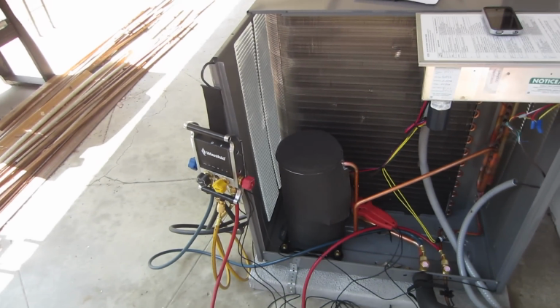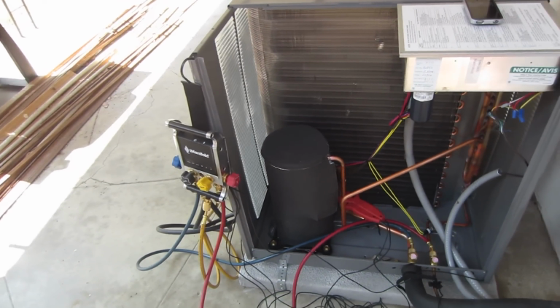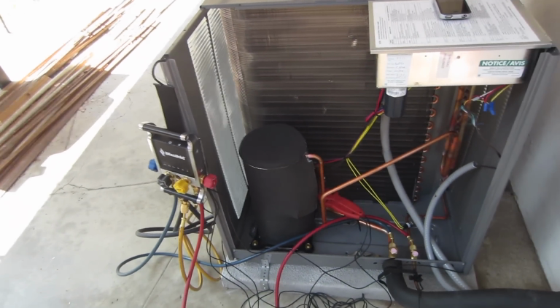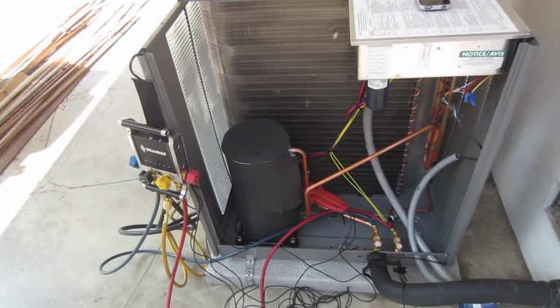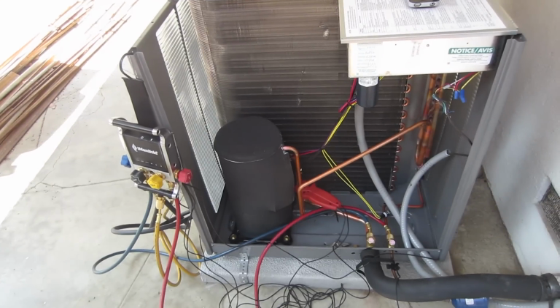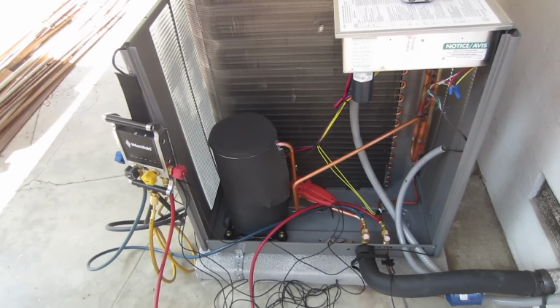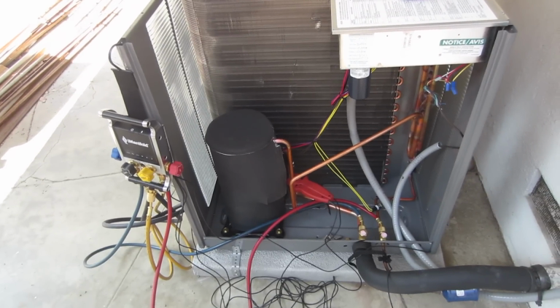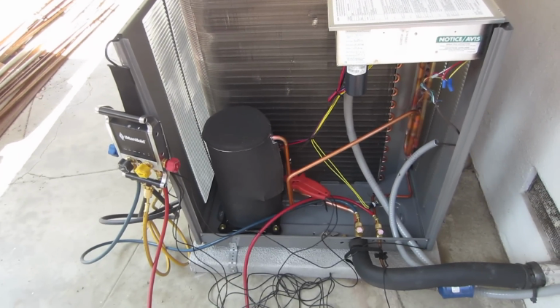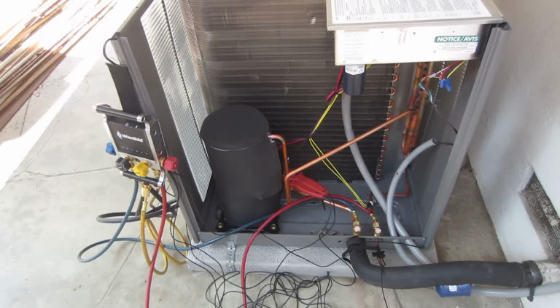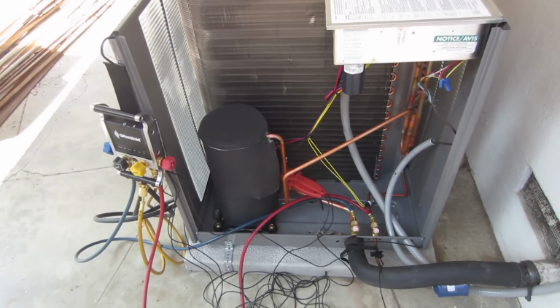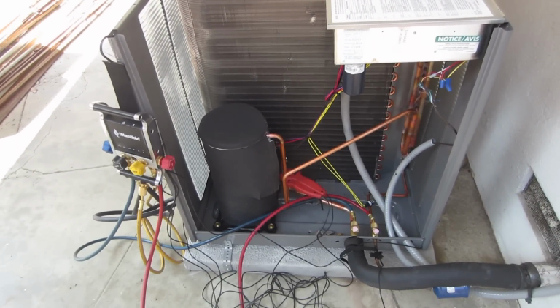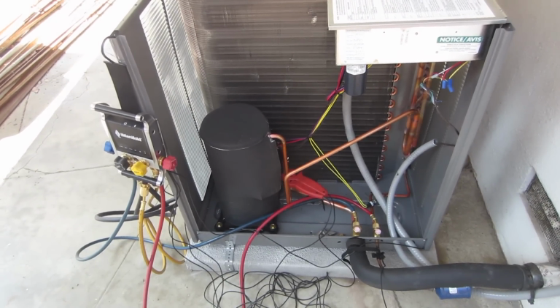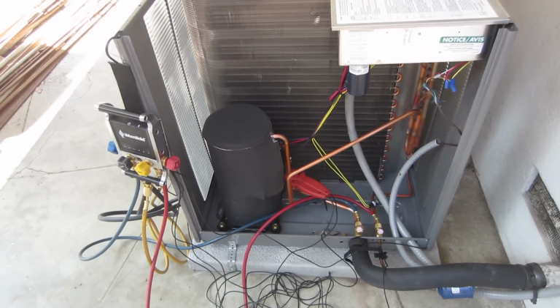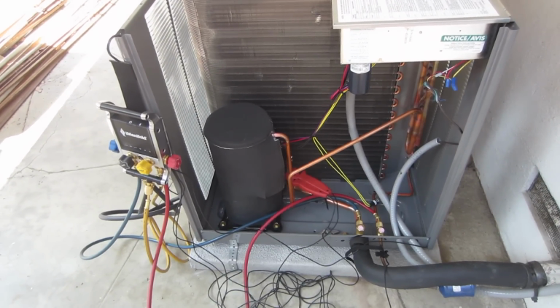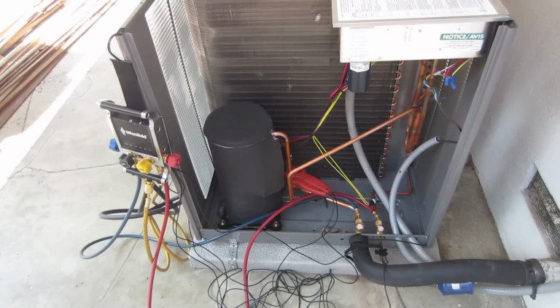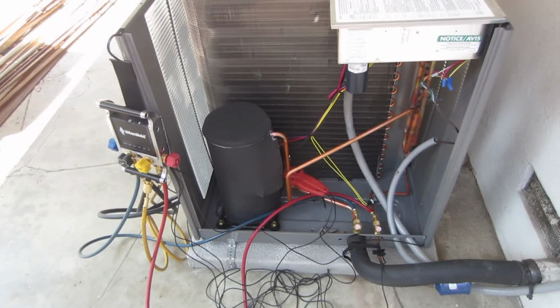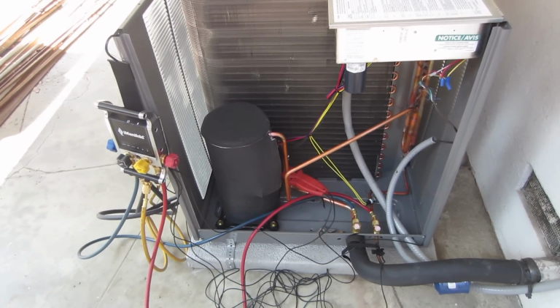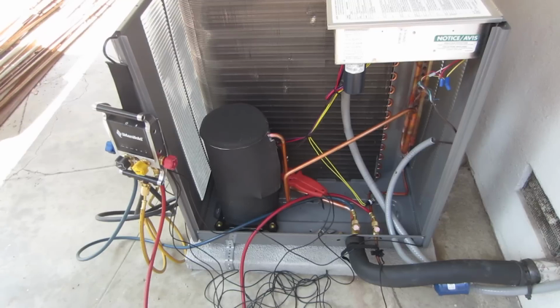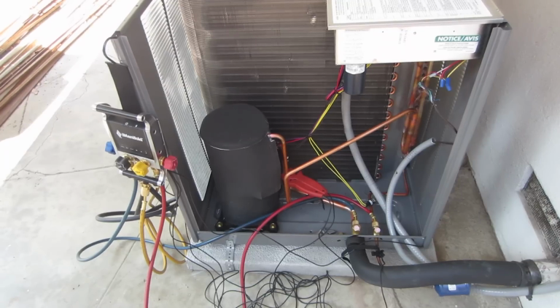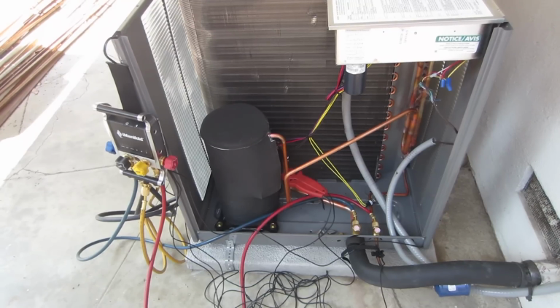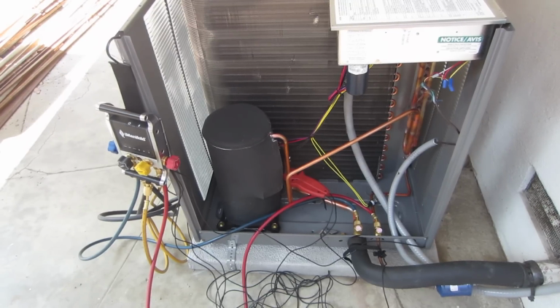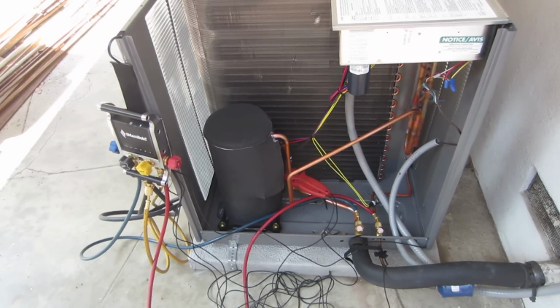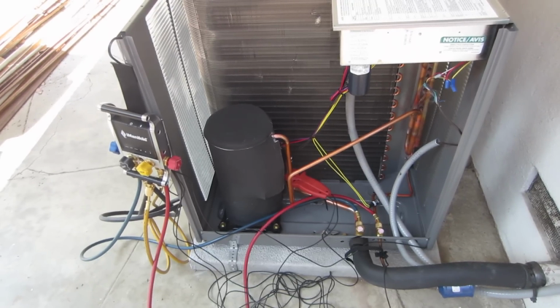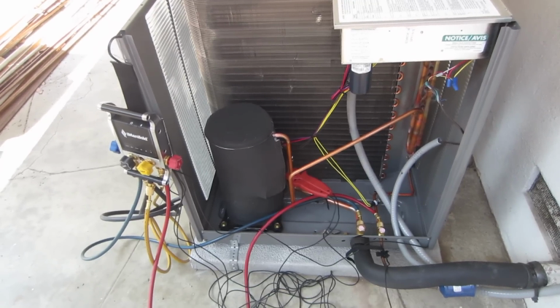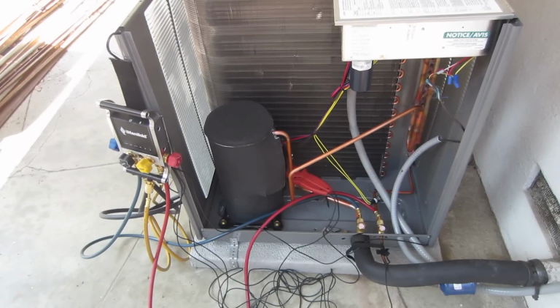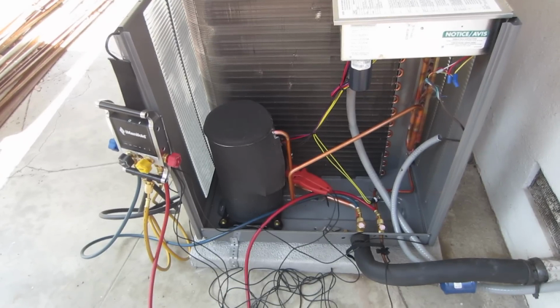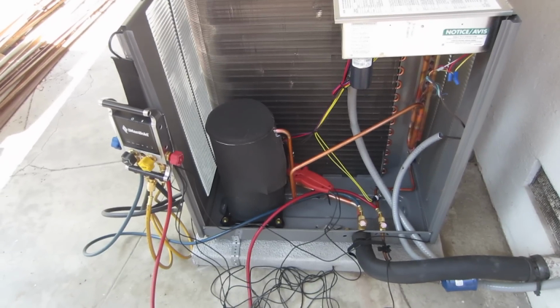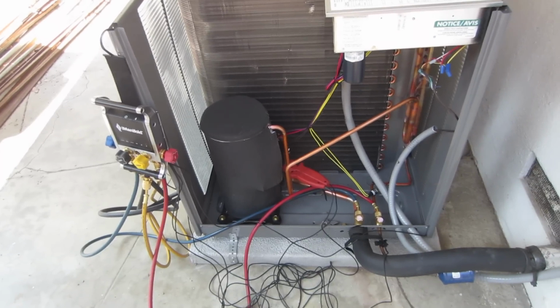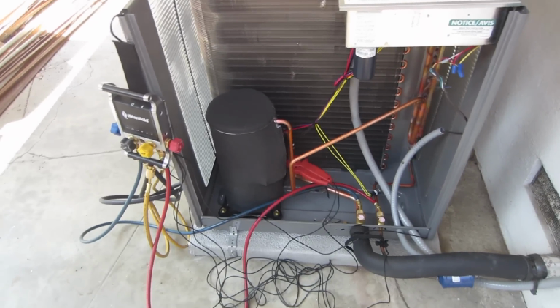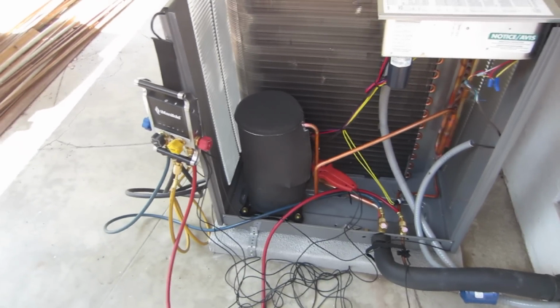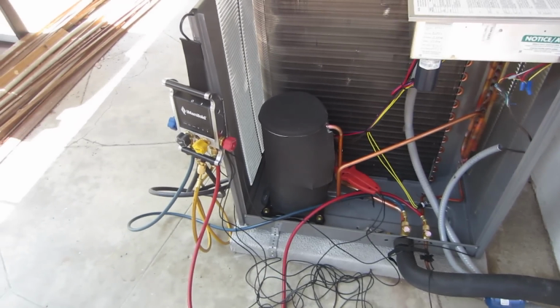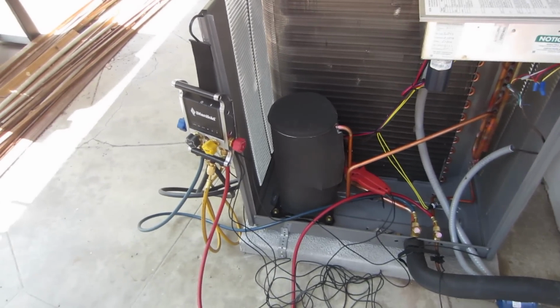How this benefits me is it's going to make my job a lot easier because I'm going to be able to have all this charted down and geotagged. Then I can send it to the HERS Rater, which is very beneficial. That's how this product benefits me.